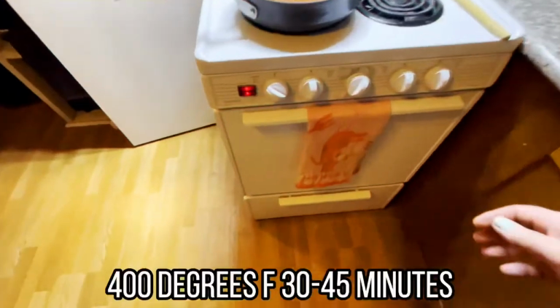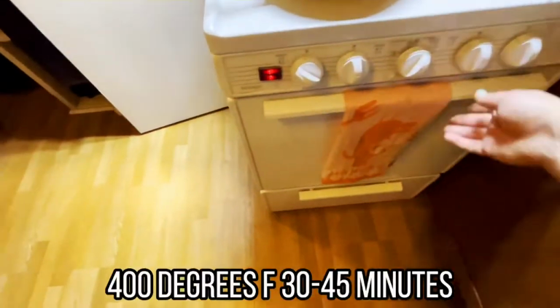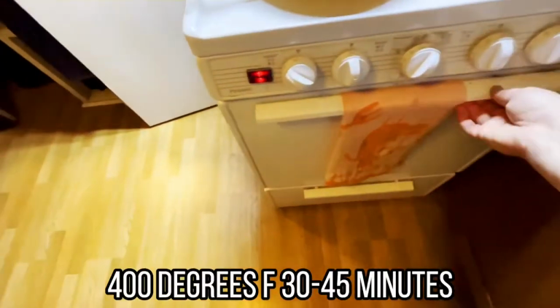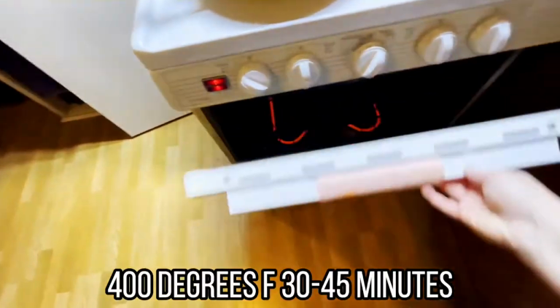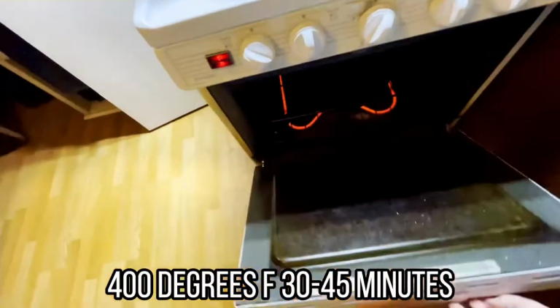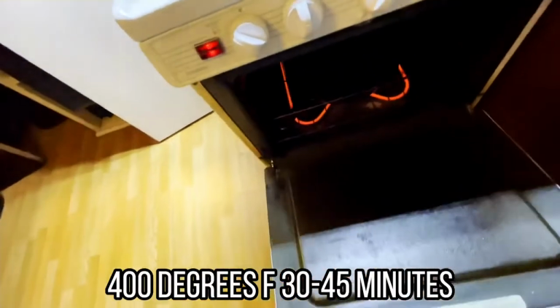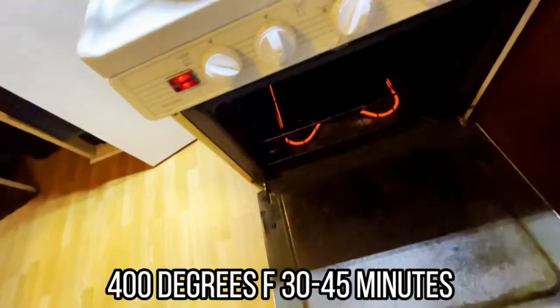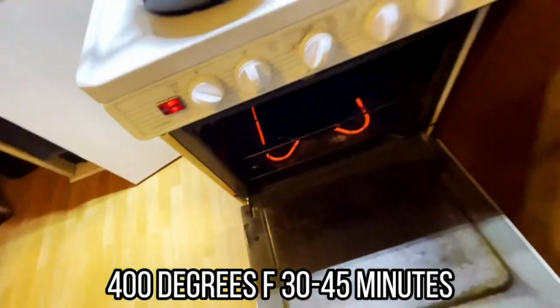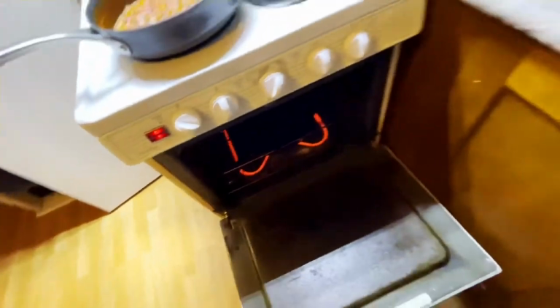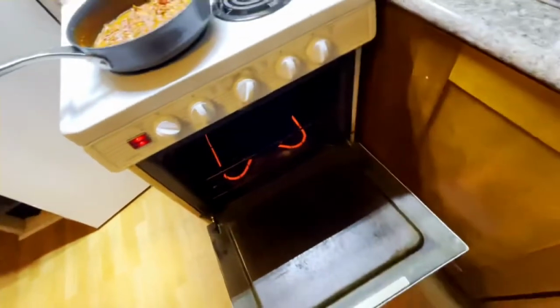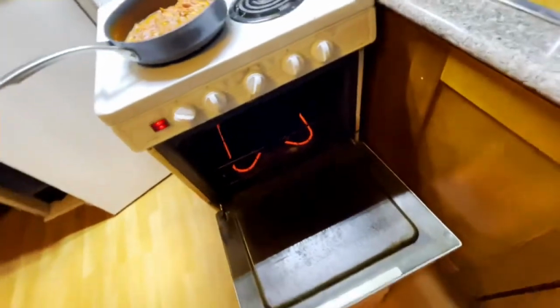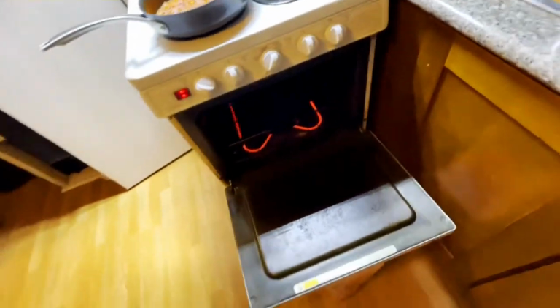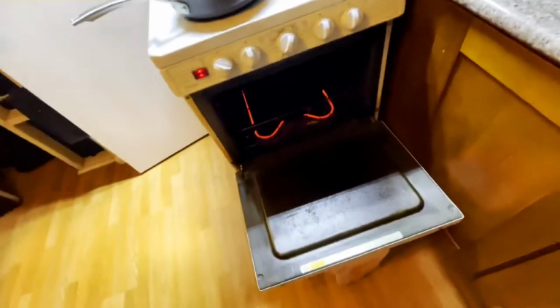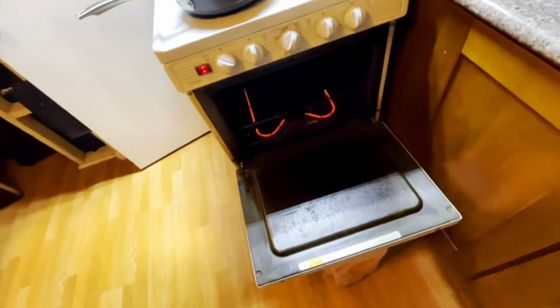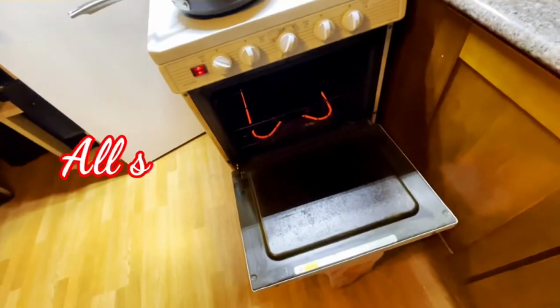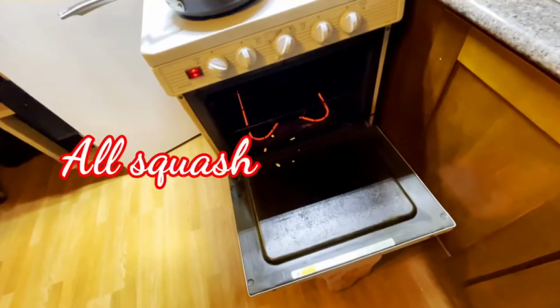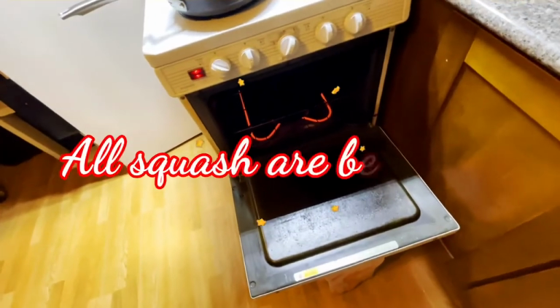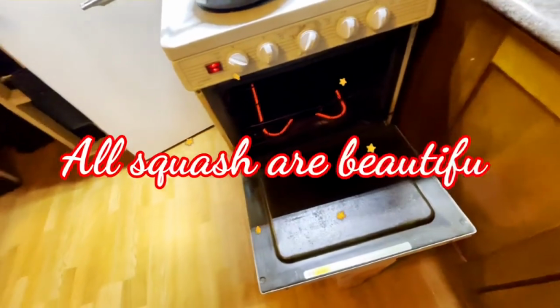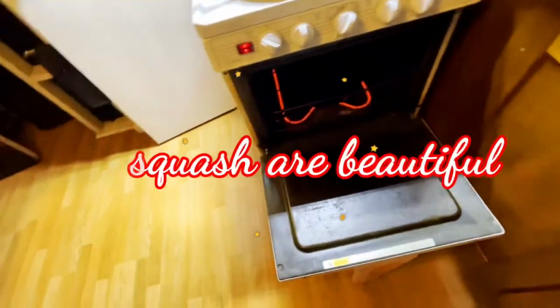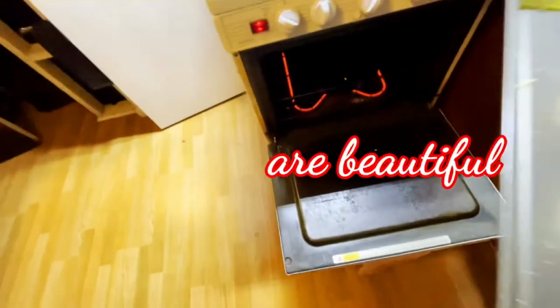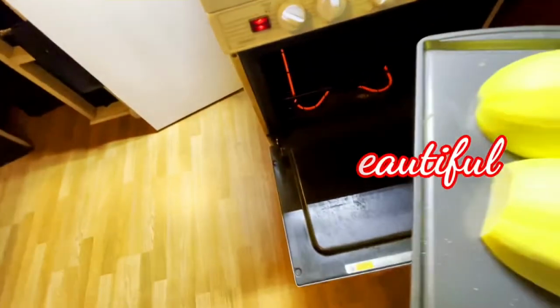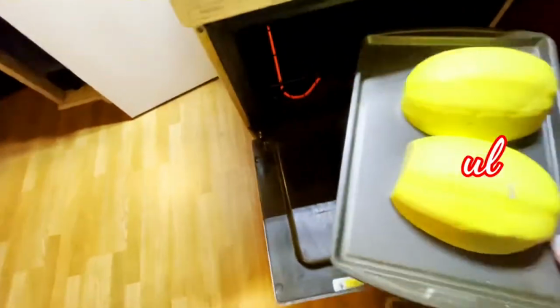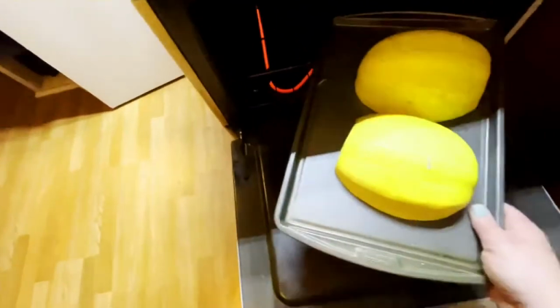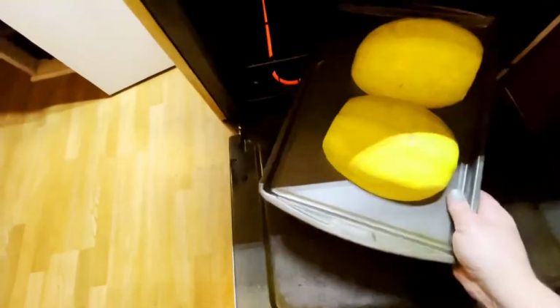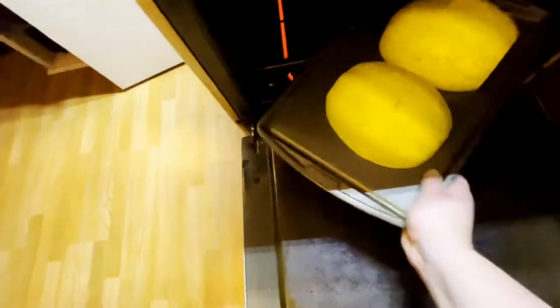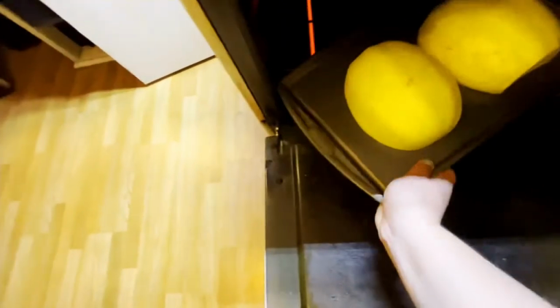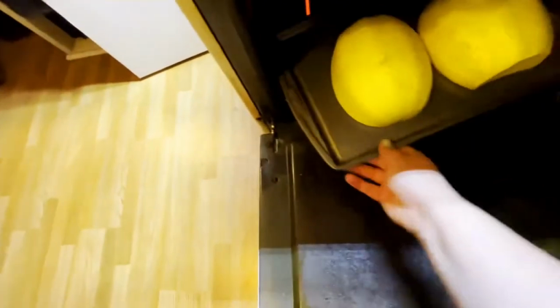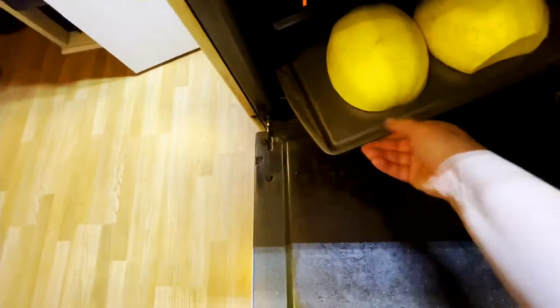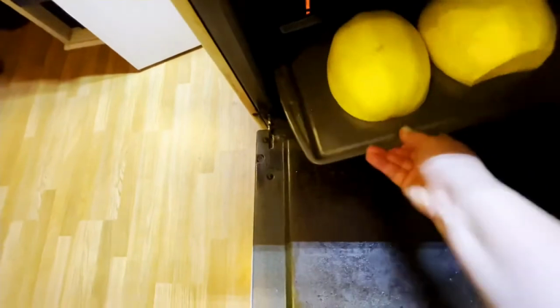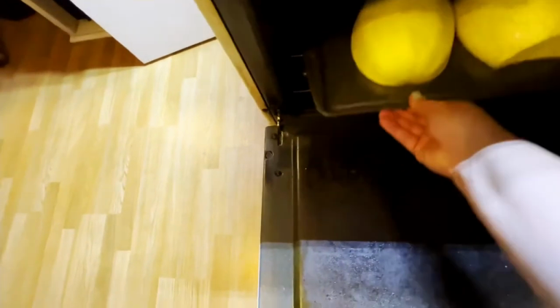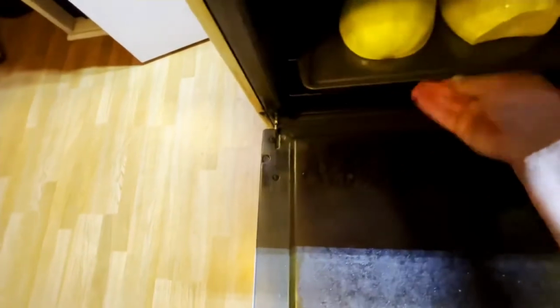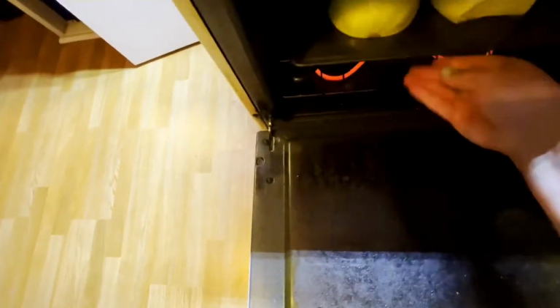Now this is just a really broad estimate as to how long it's going to take your squash to cook. Some are bigger, some are smaller — you never really know what you're going to get. But I'll show you the real trick when we pull these out on how to tell when your squash is done.